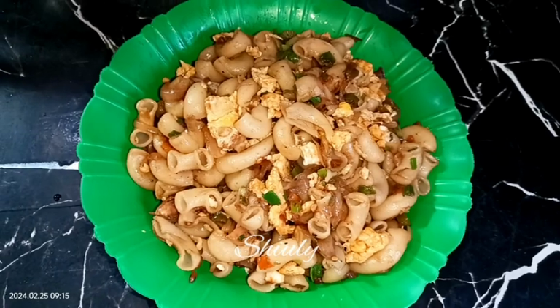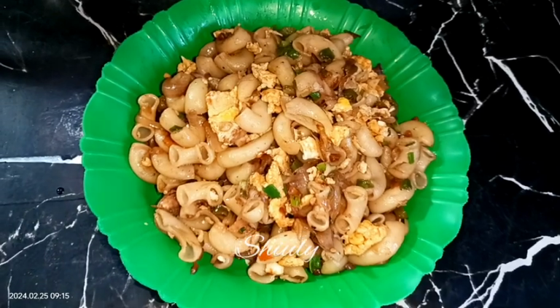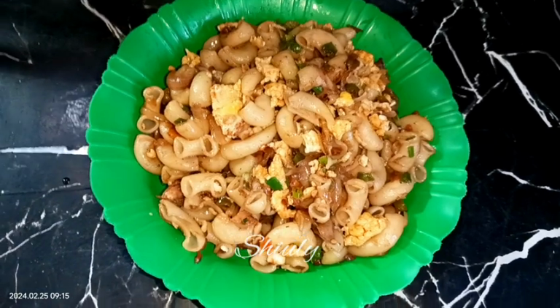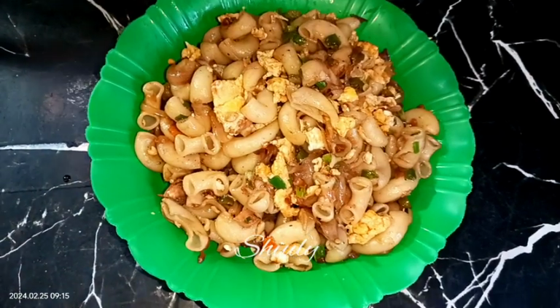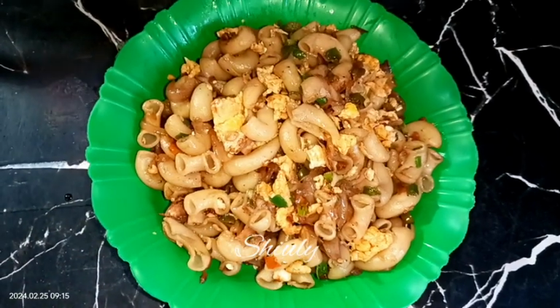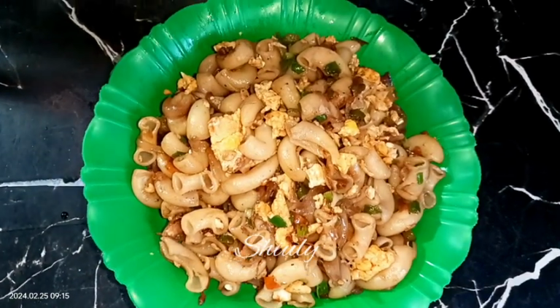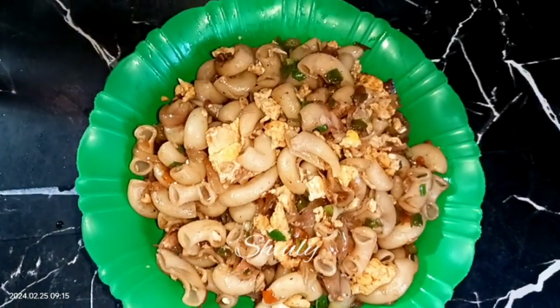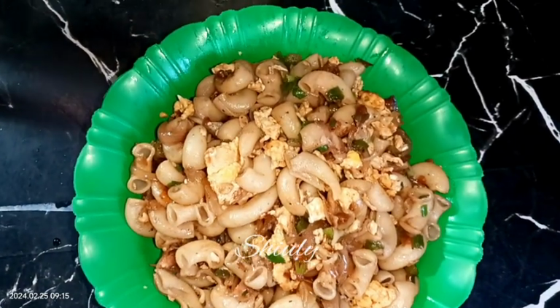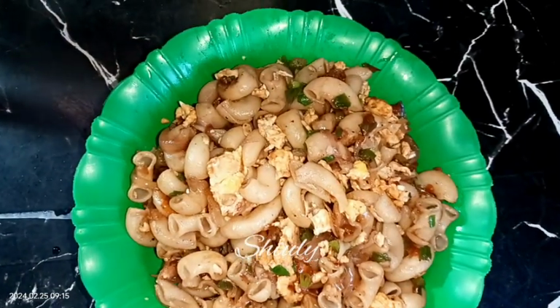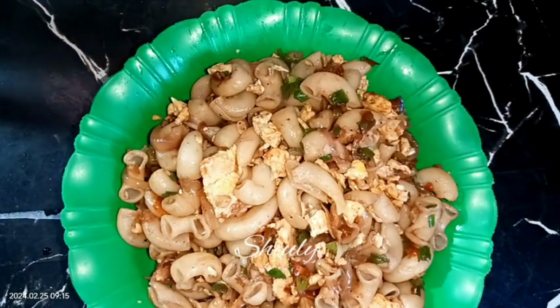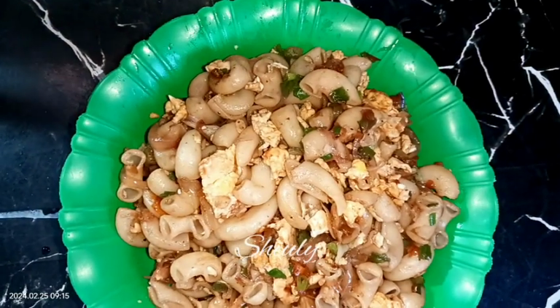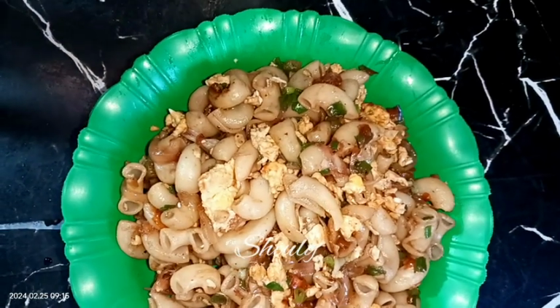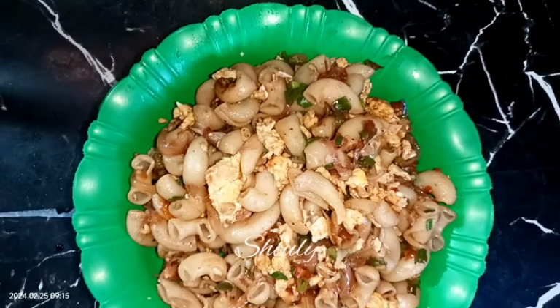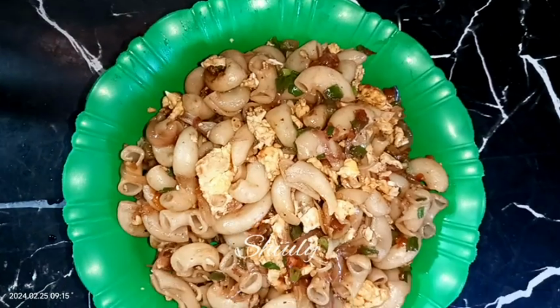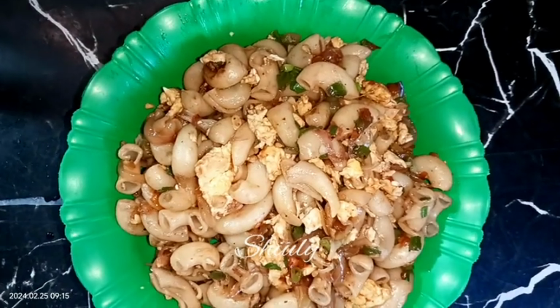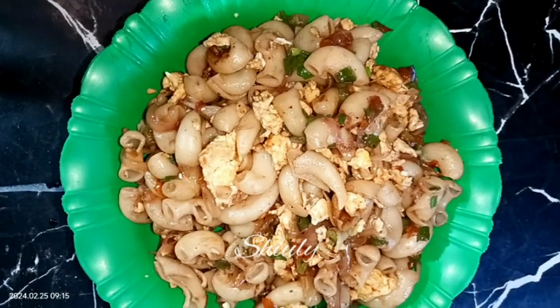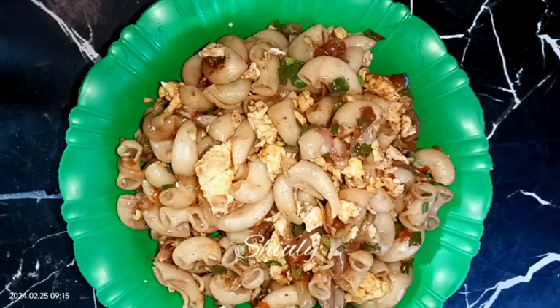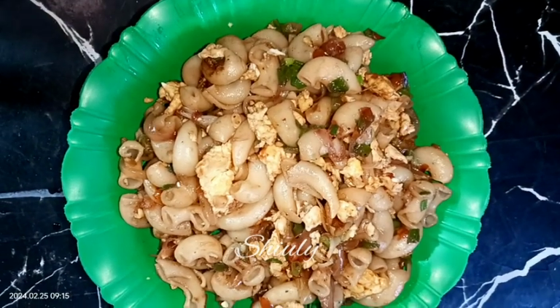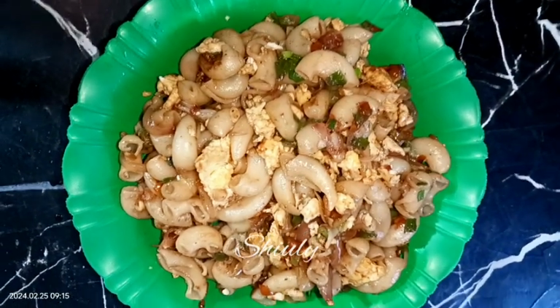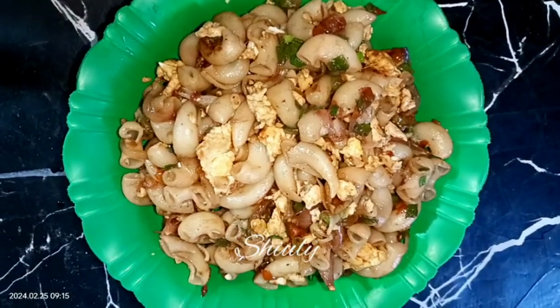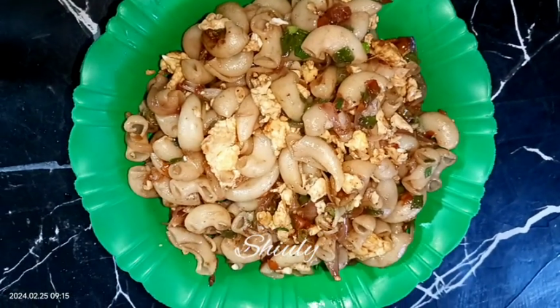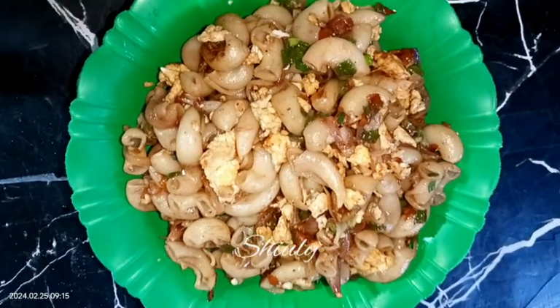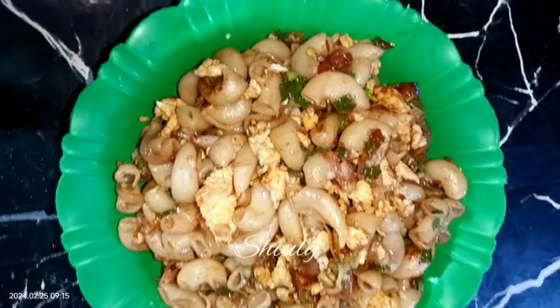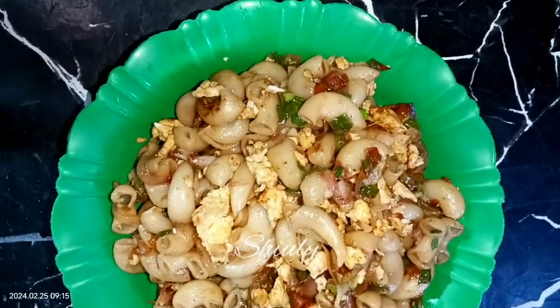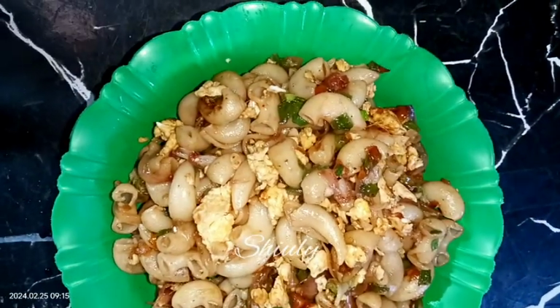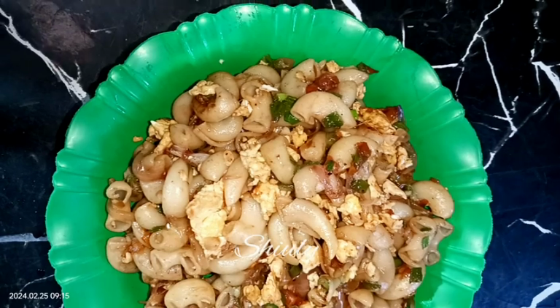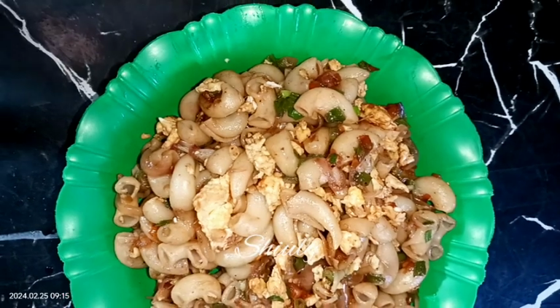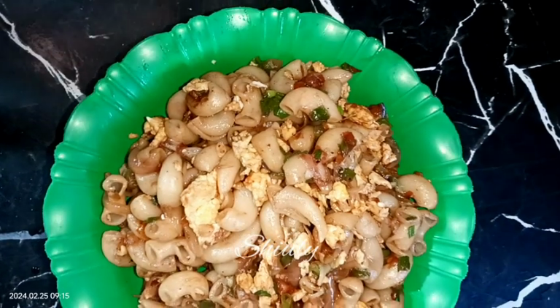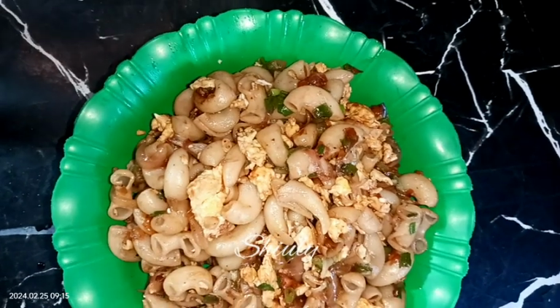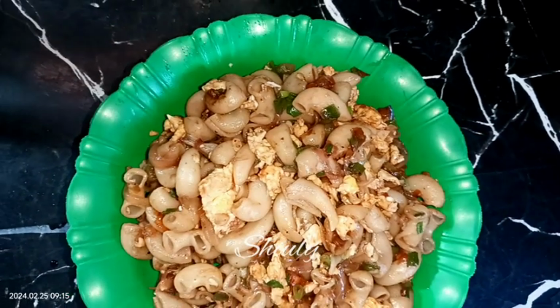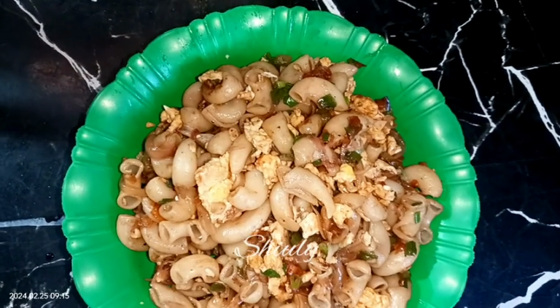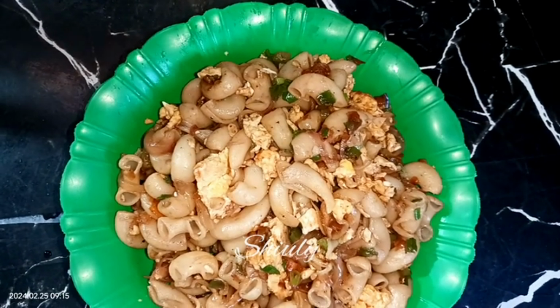Hello guys, here is Shiuli and welcome to my kitchen. Today I'm going to show you how to make a simple and yummy egg pasta. It's a very simple and quick recipe but so delicious to eat.